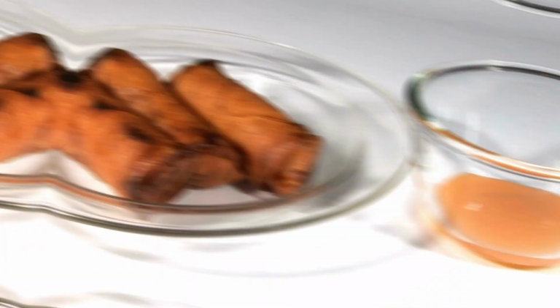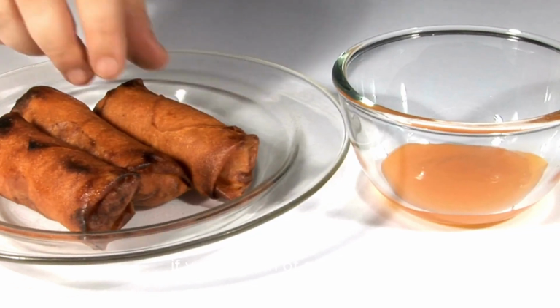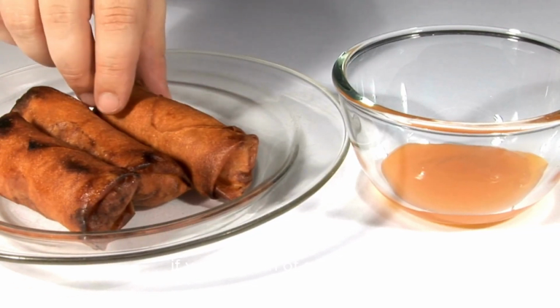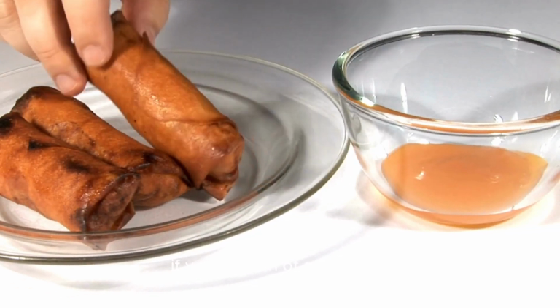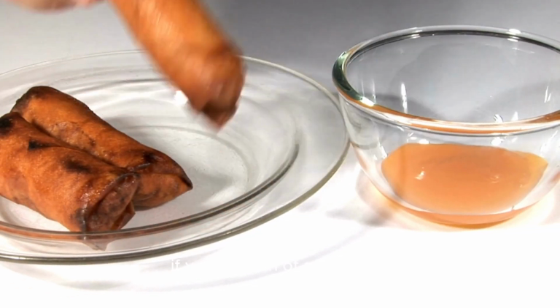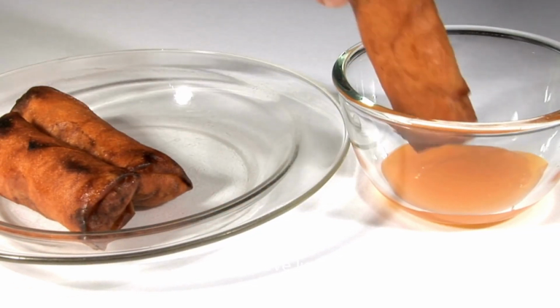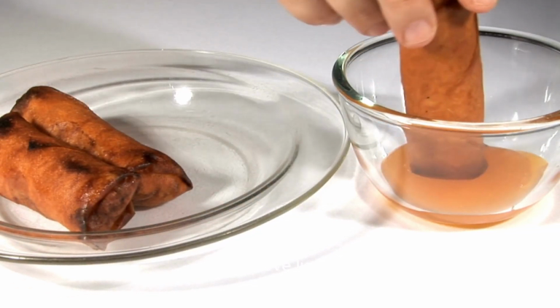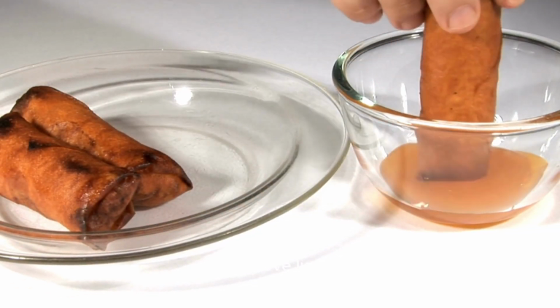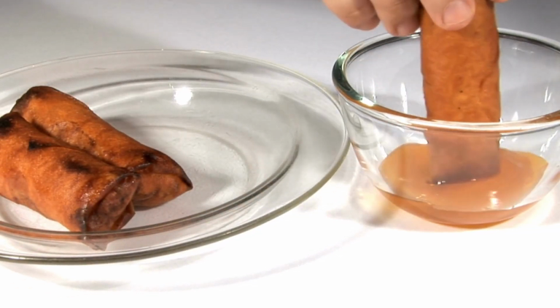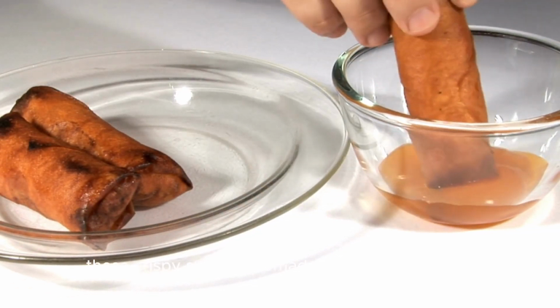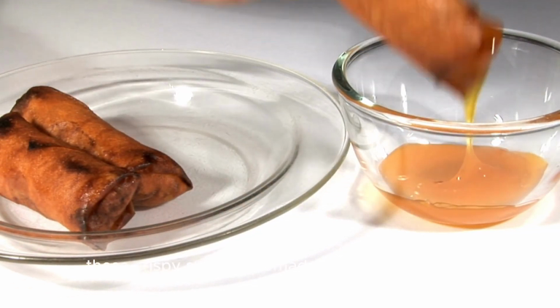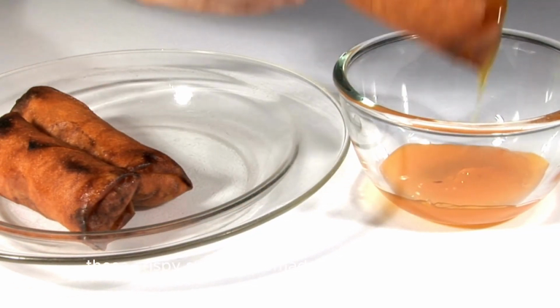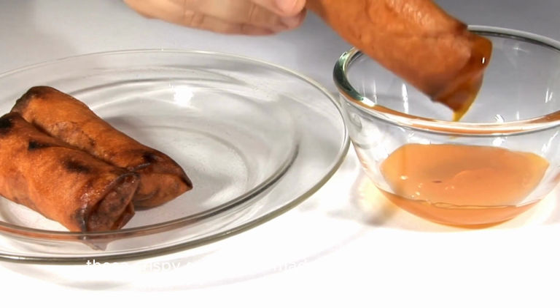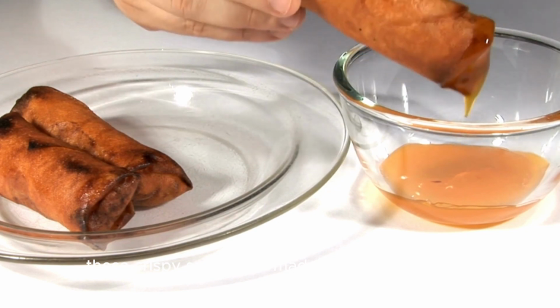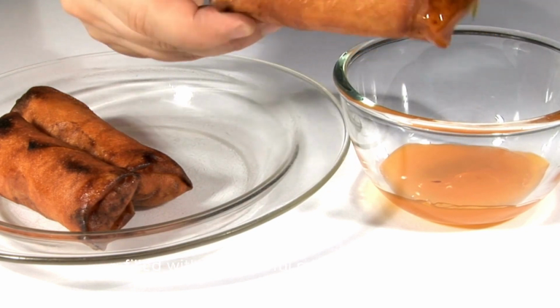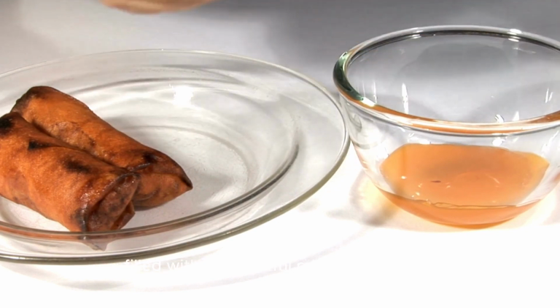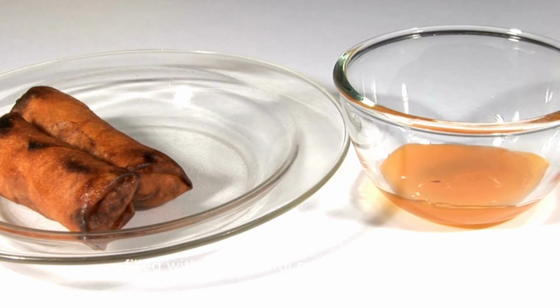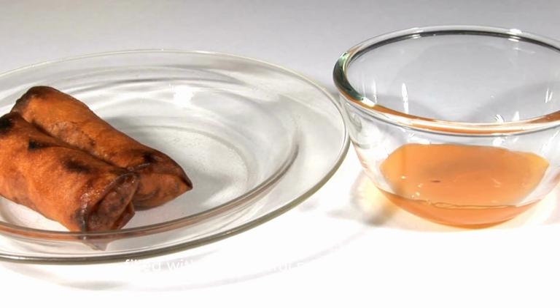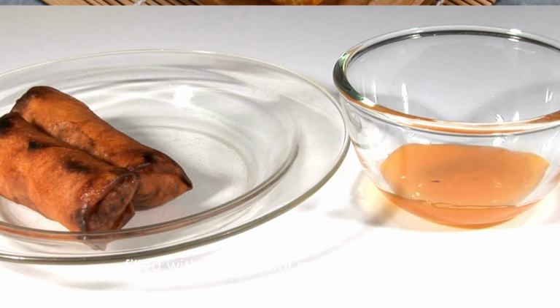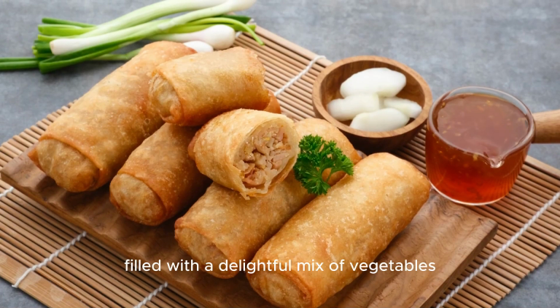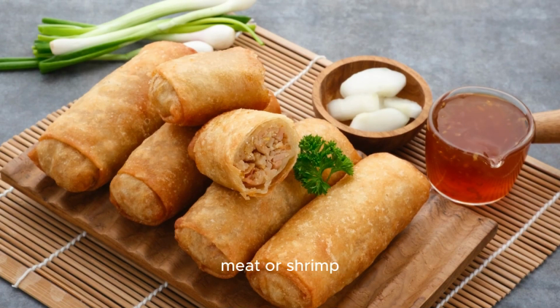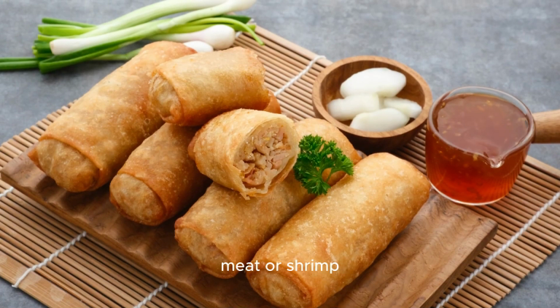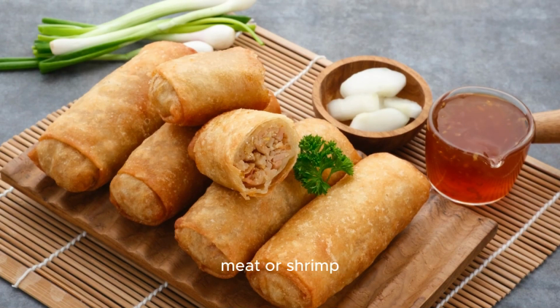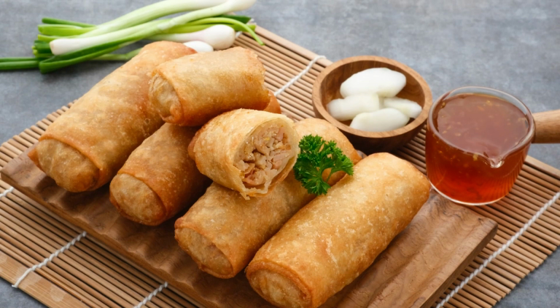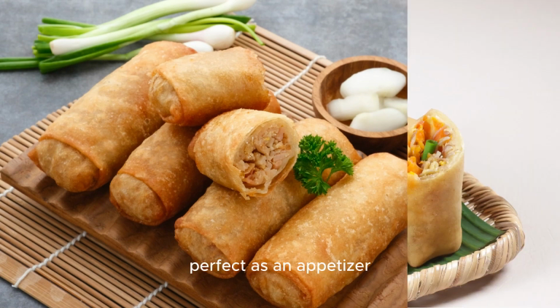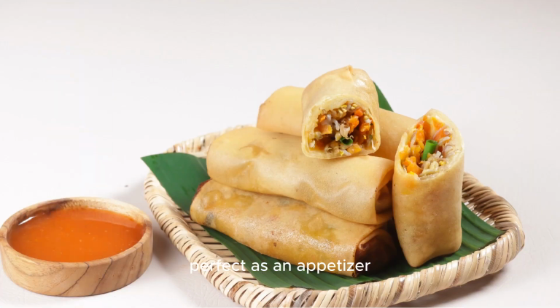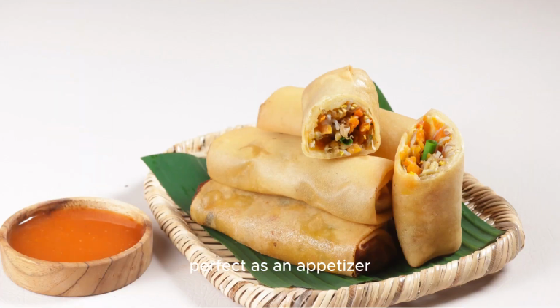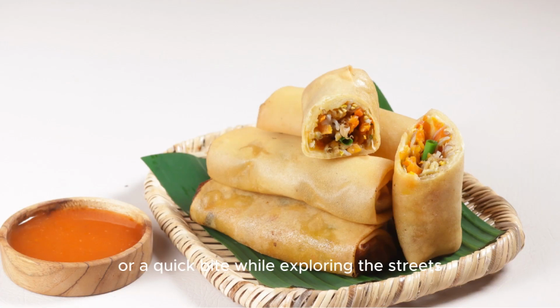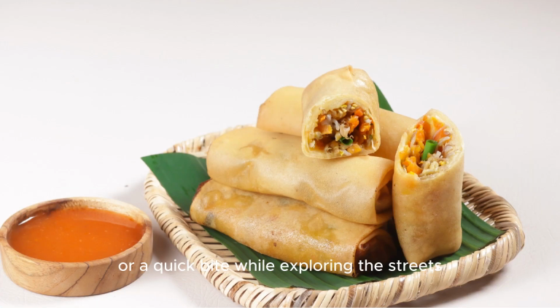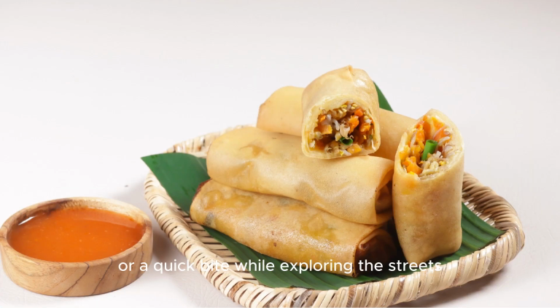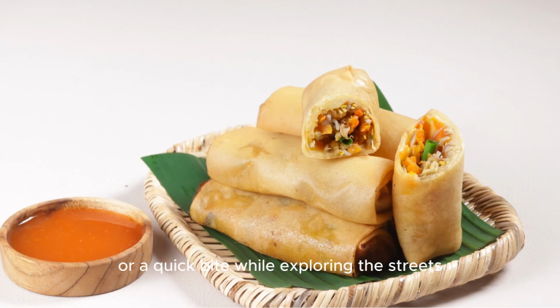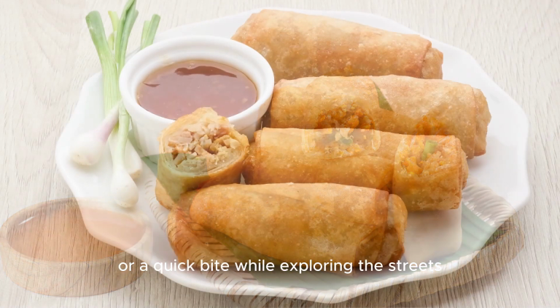If you're a fan of spring rolls, you'll love lumpia. These crispy snacks are made with a thin wrapper filled with a delightful mix of vegetables, meat, or shrimp. Perfect as an appetizer or a quick bite while exploring the streets.